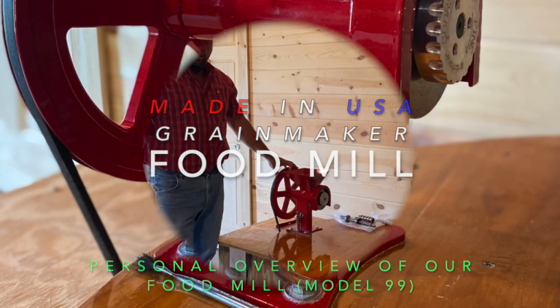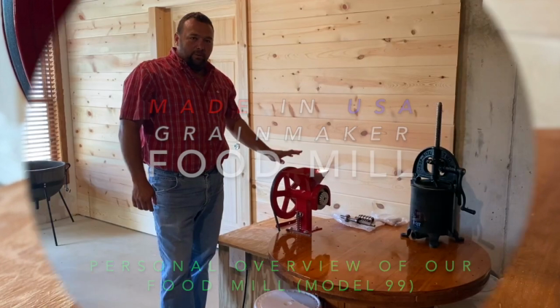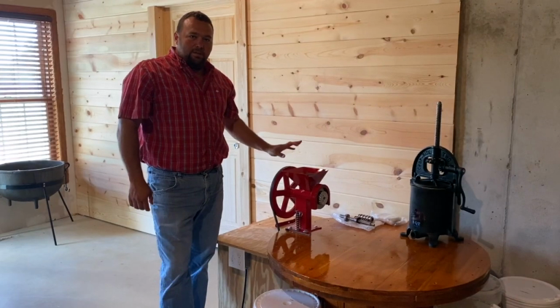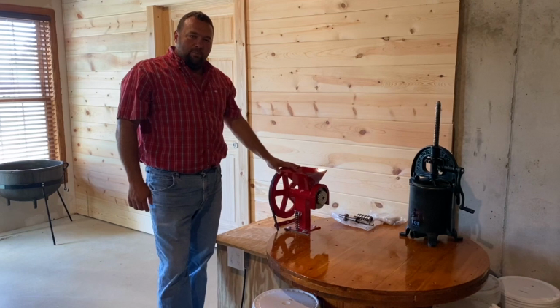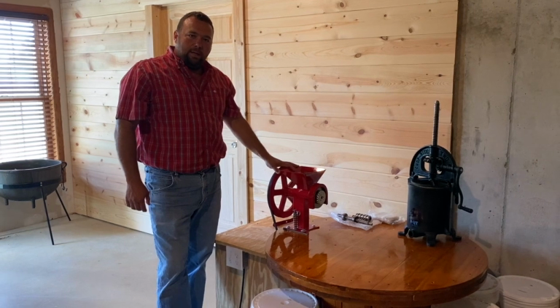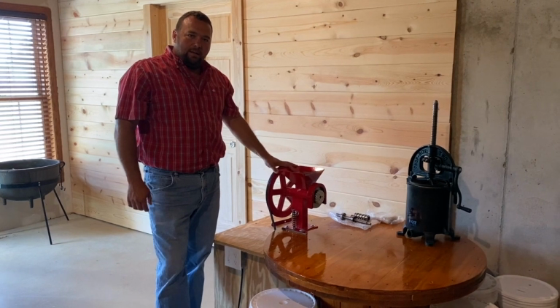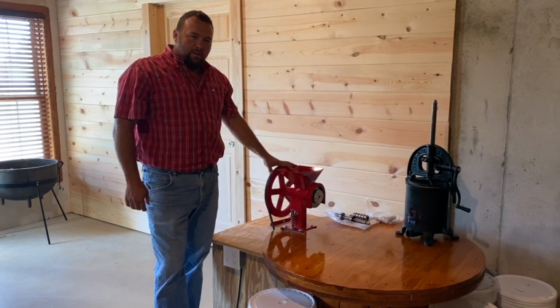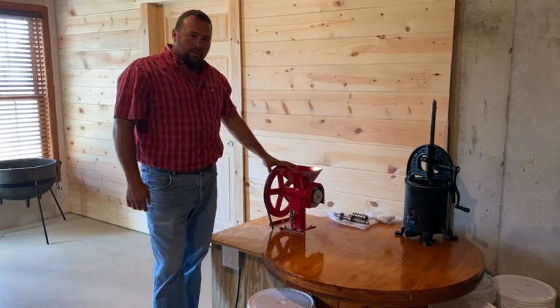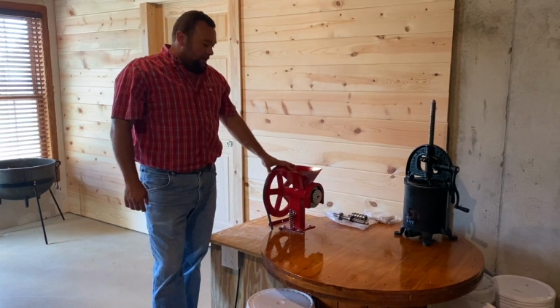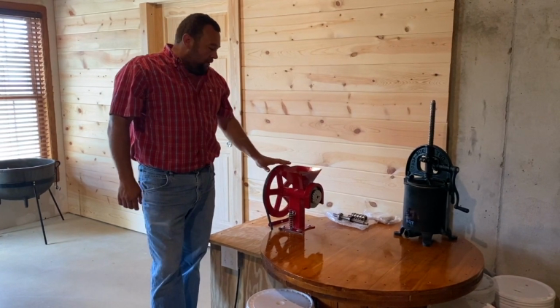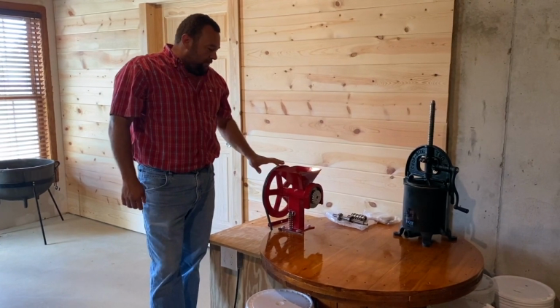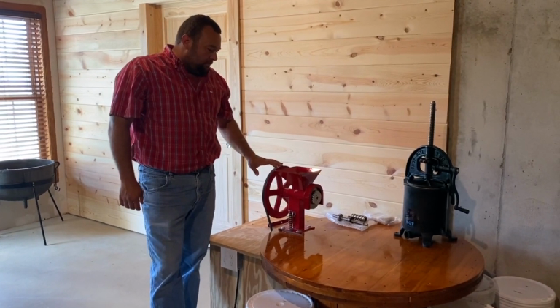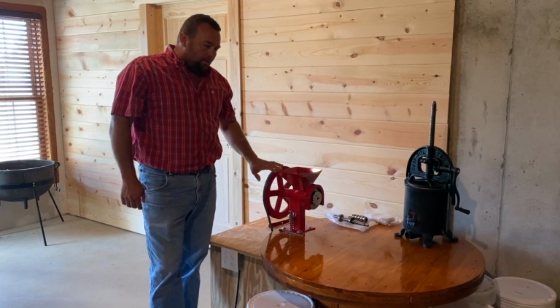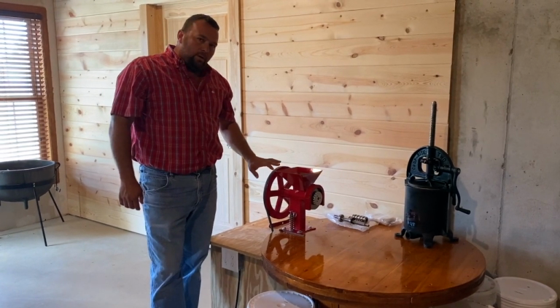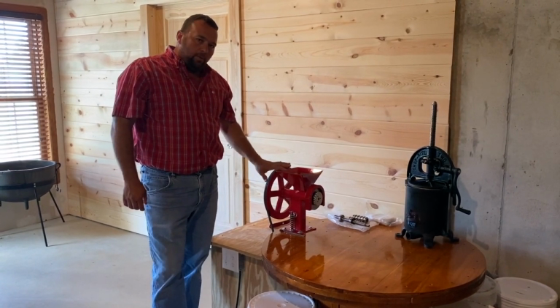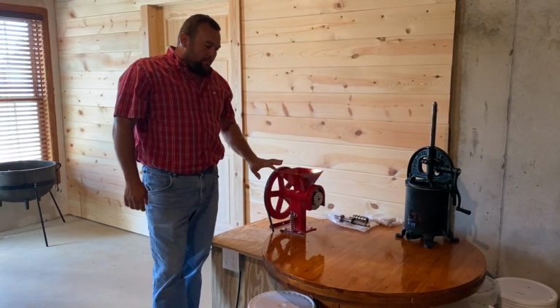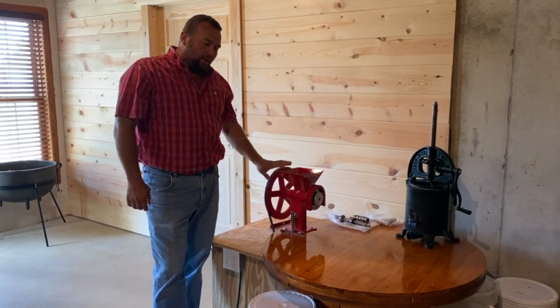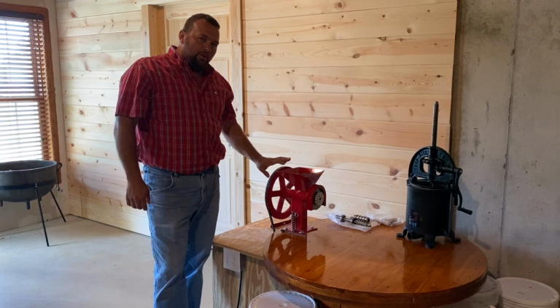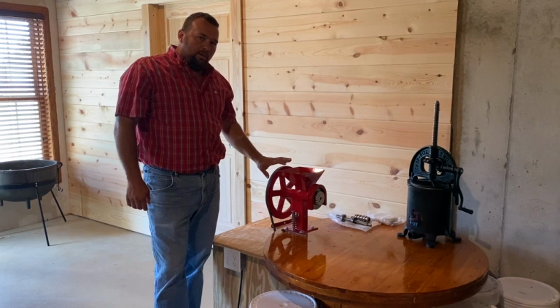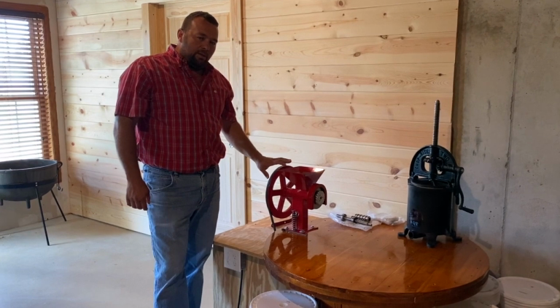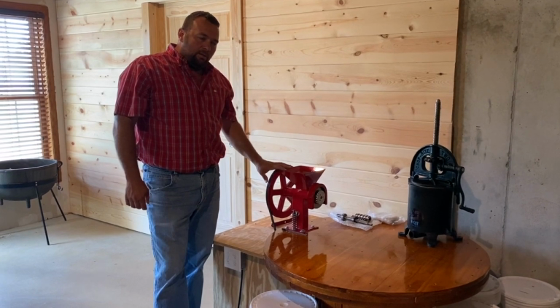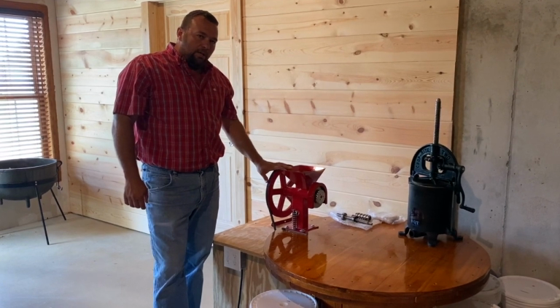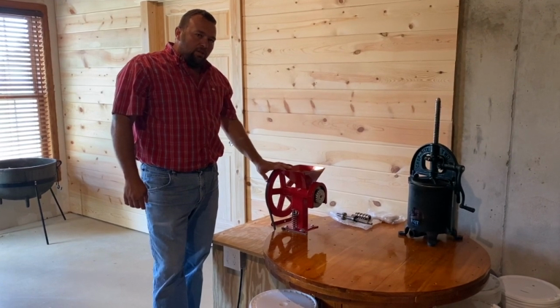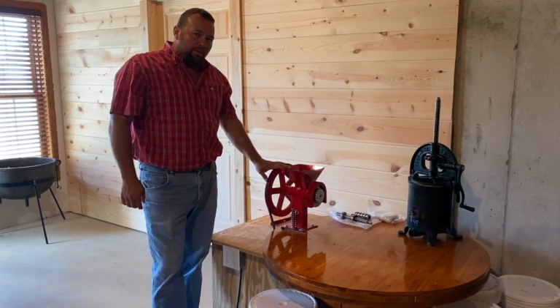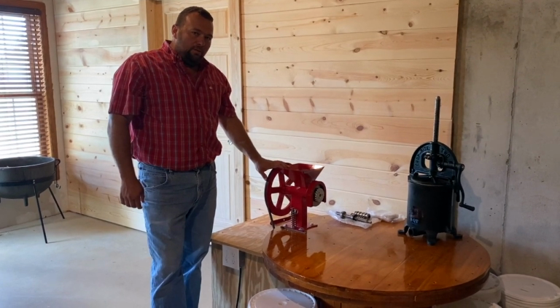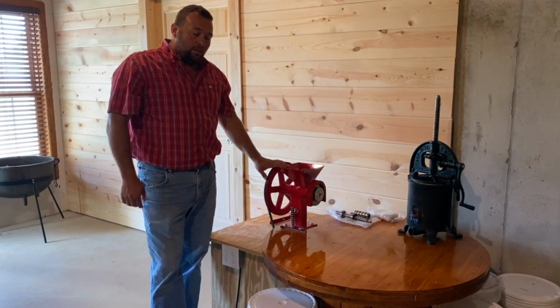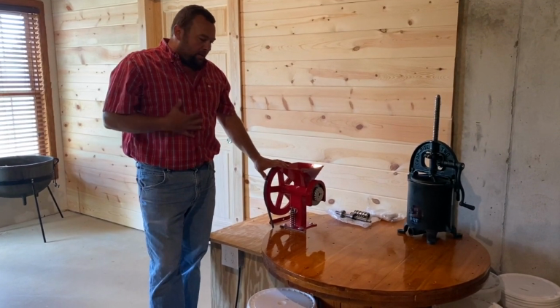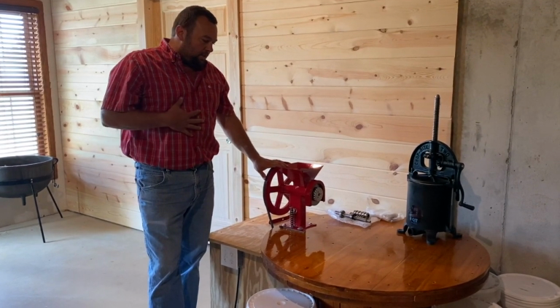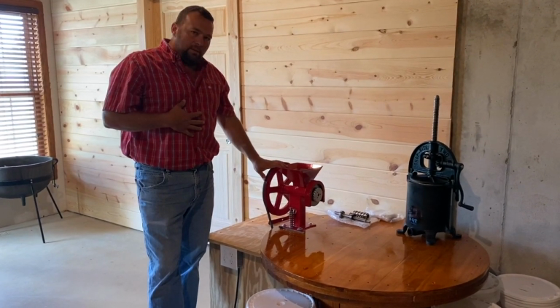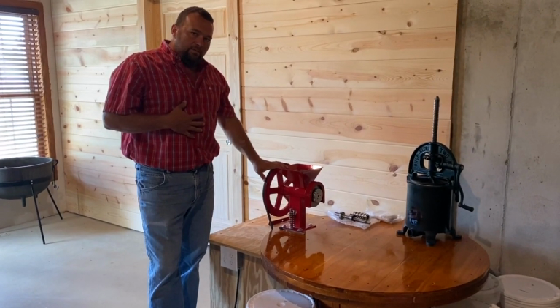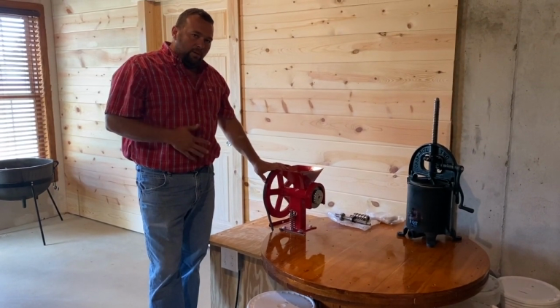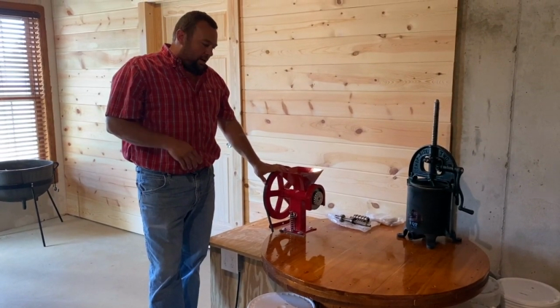Hello everyone, this is Tom. Welcome back to Outdoors and Country Living. We're in our basement, but what I want to do is an educational review and just tell you my experiences with this food mill that we have.